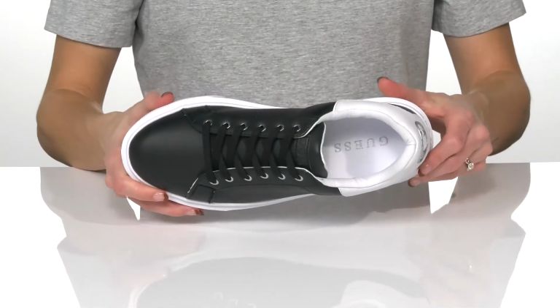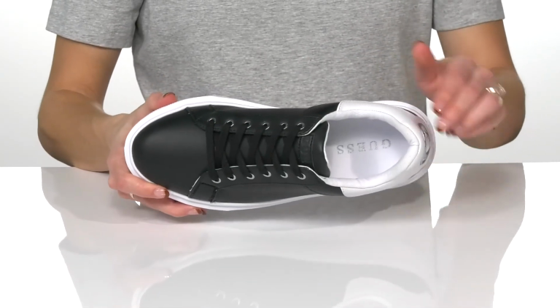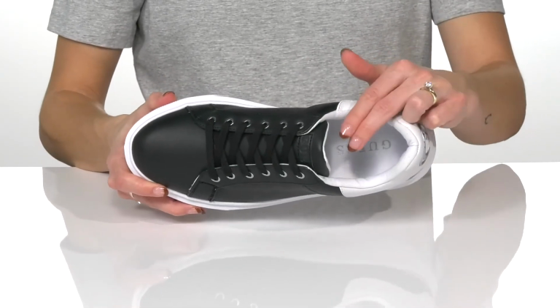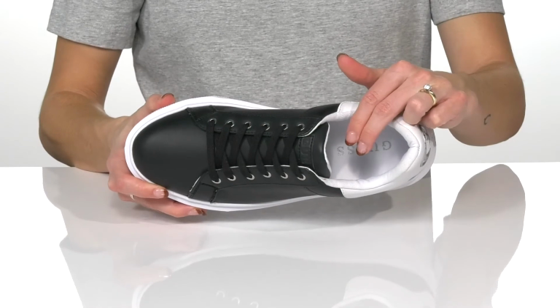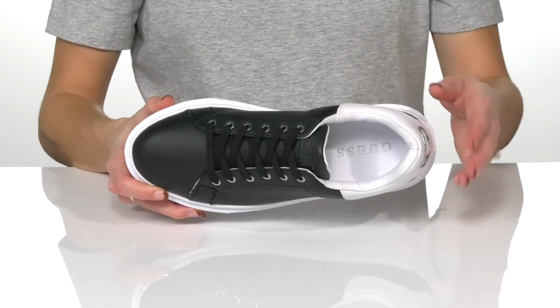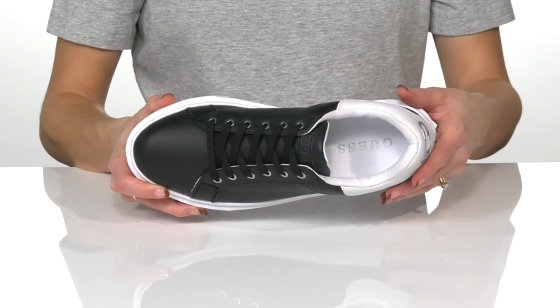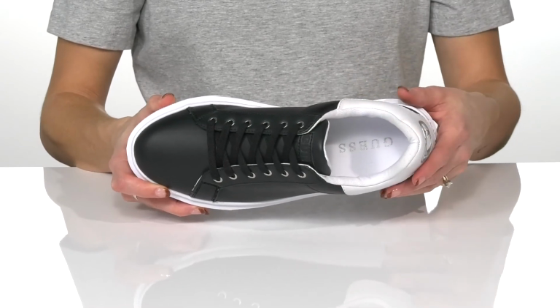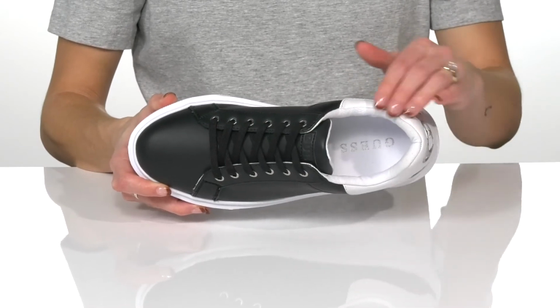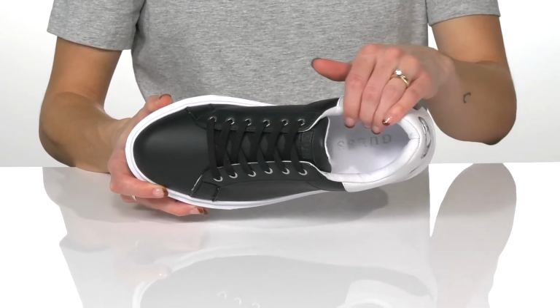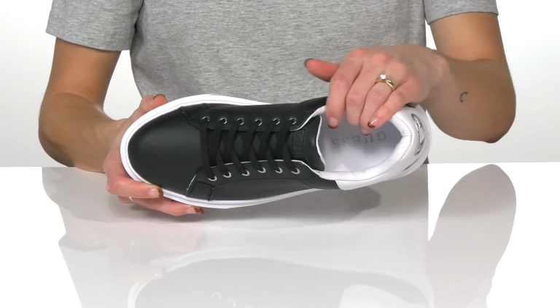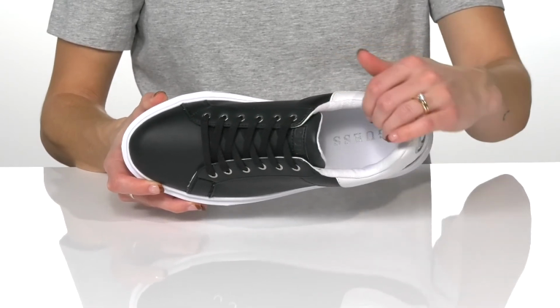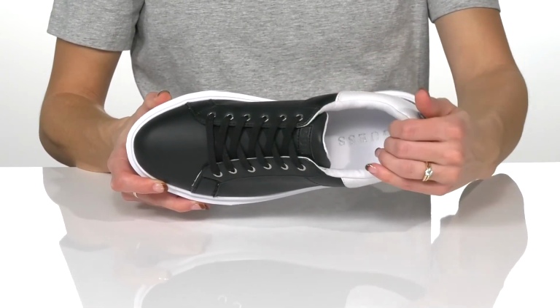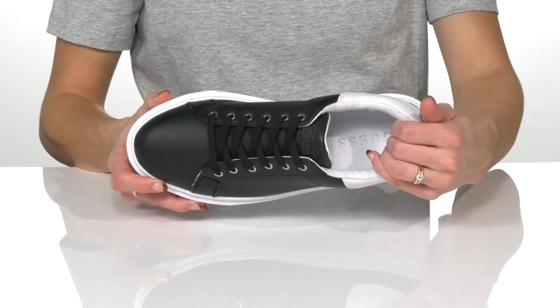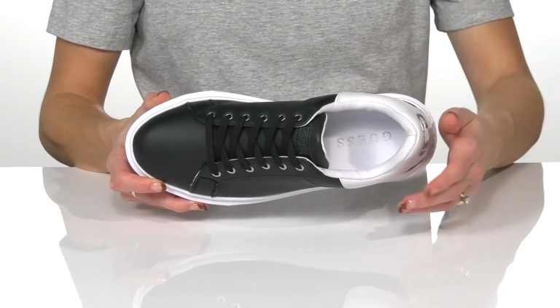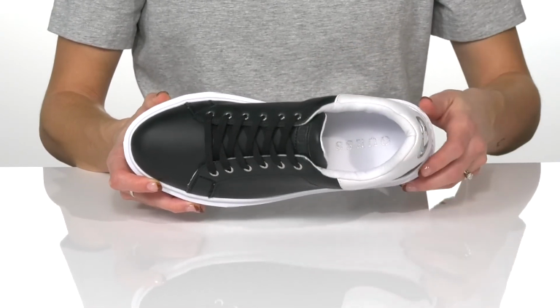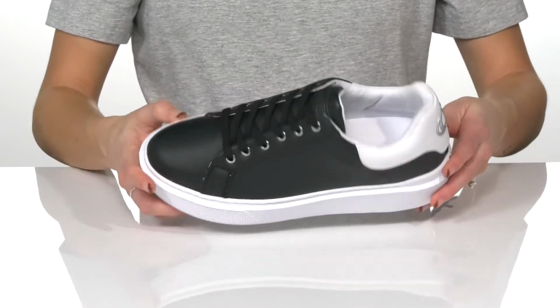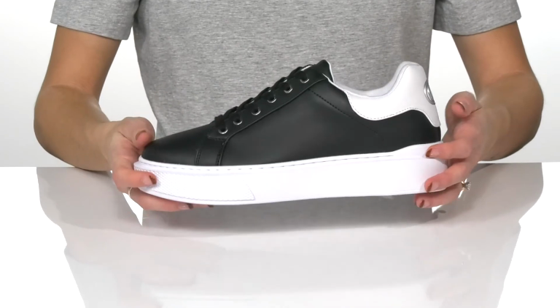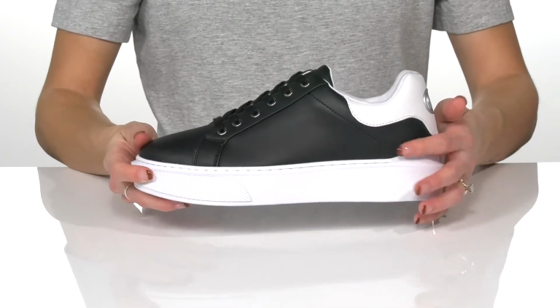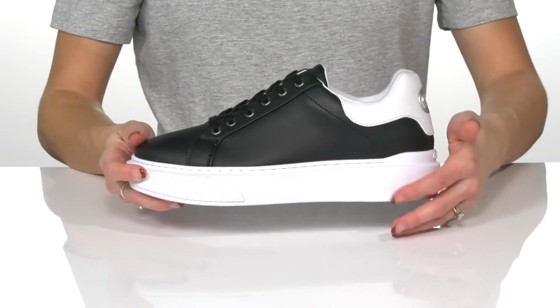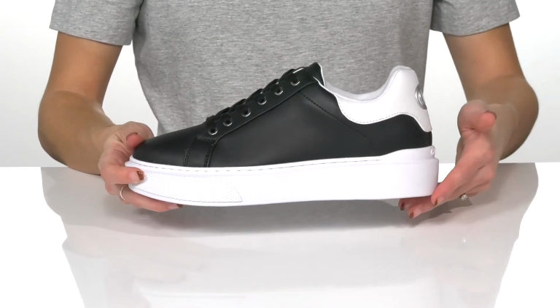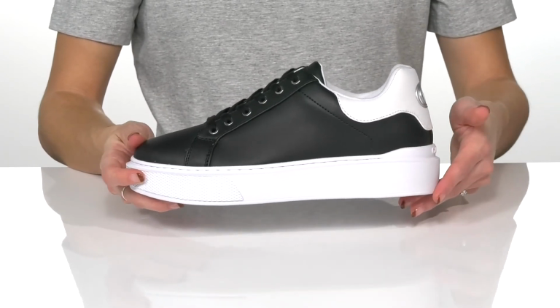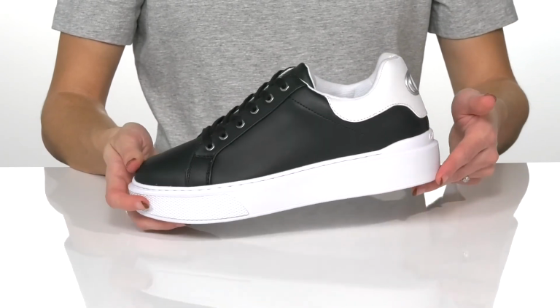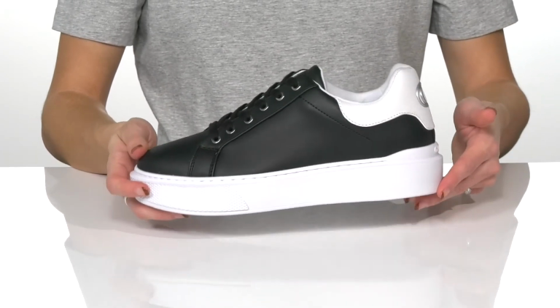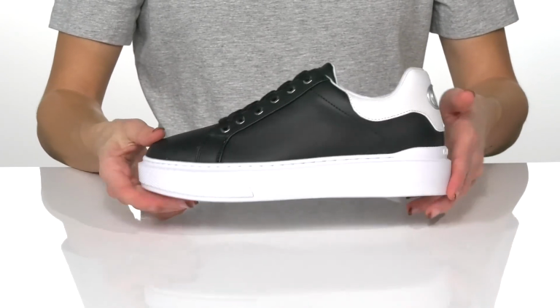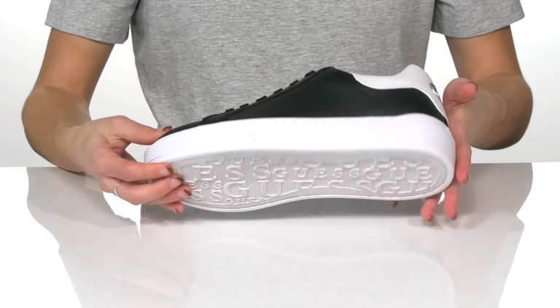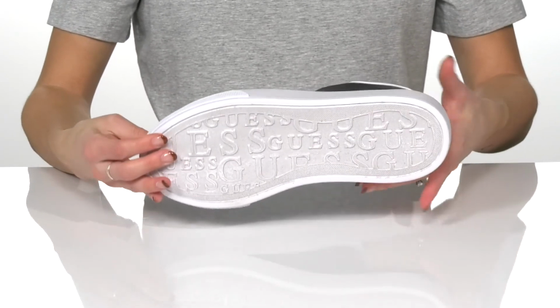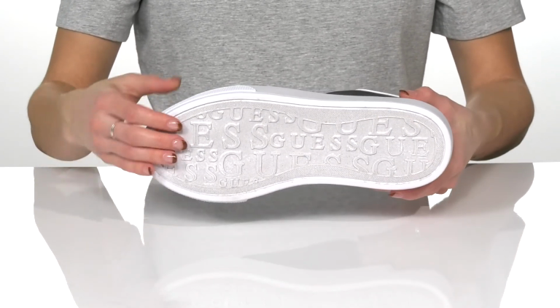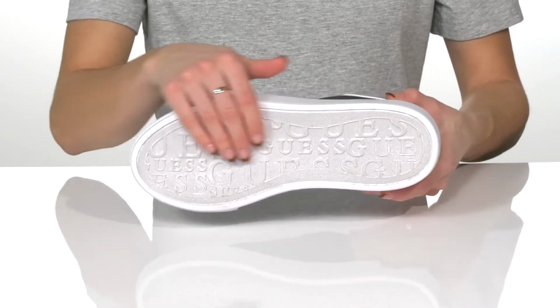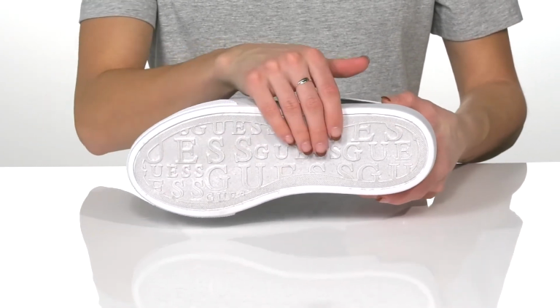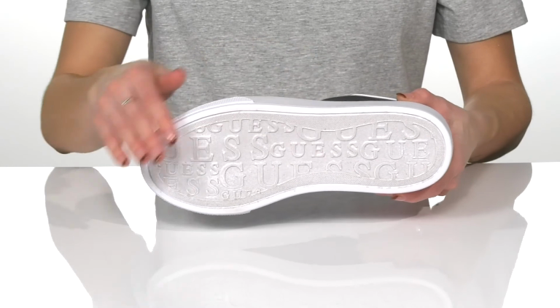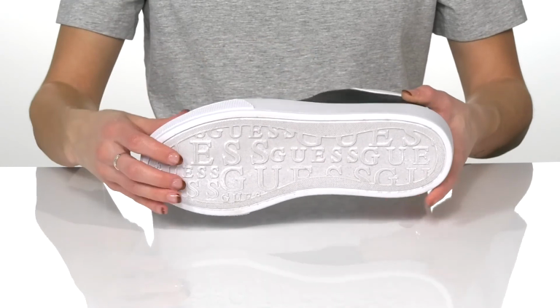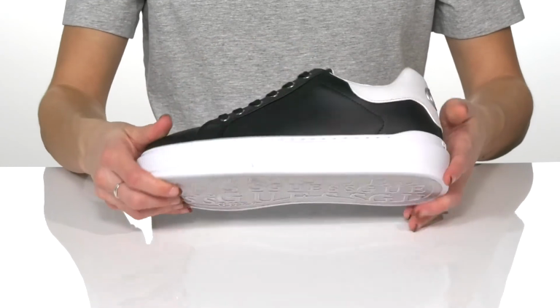The padded footbed will keep you super comfortable and there's a textile lining inside. They feature a chunky midsole for that stylish look and there's a textured outsole for traction.